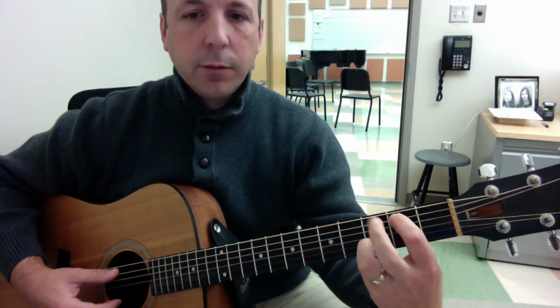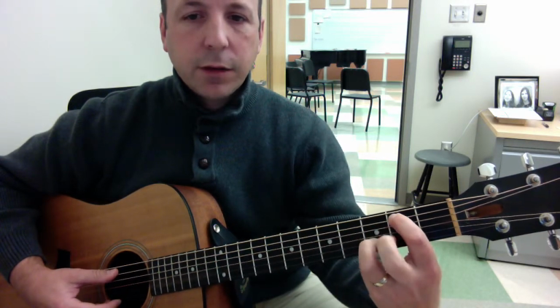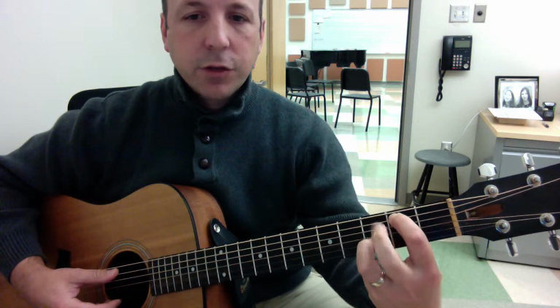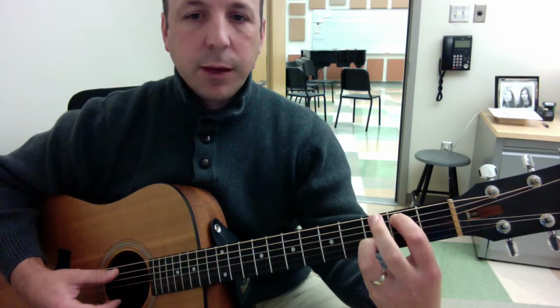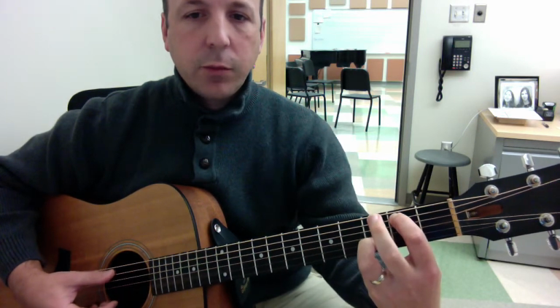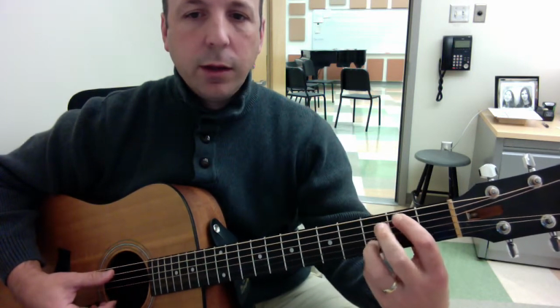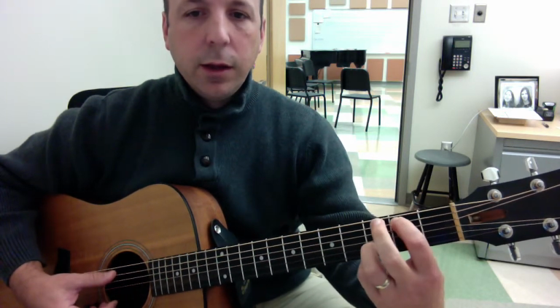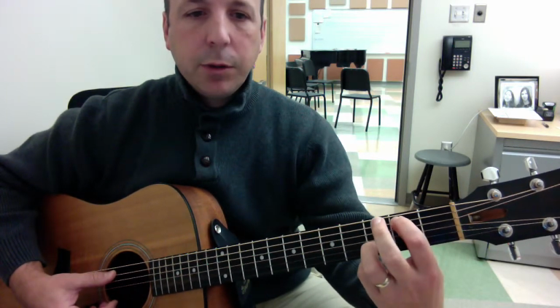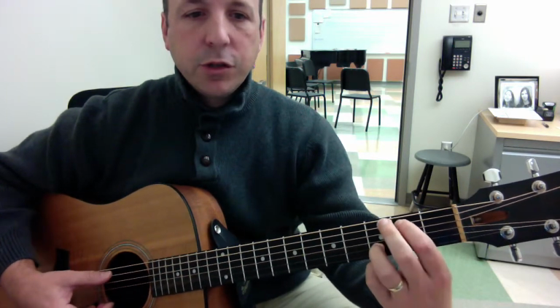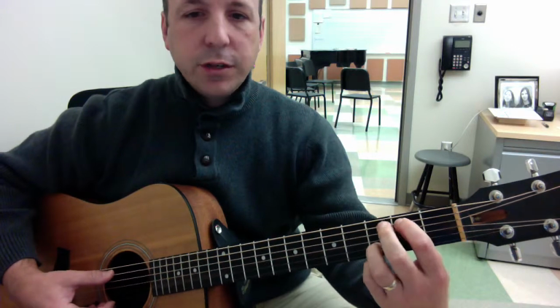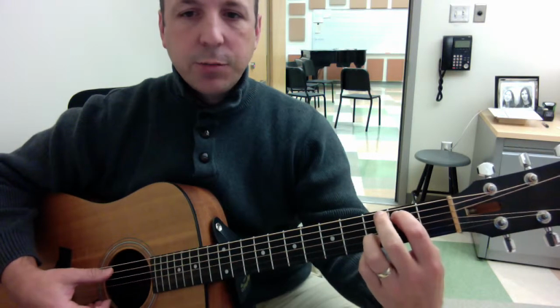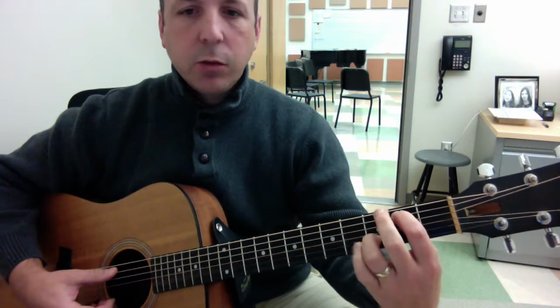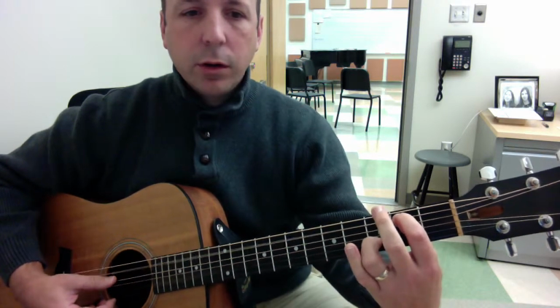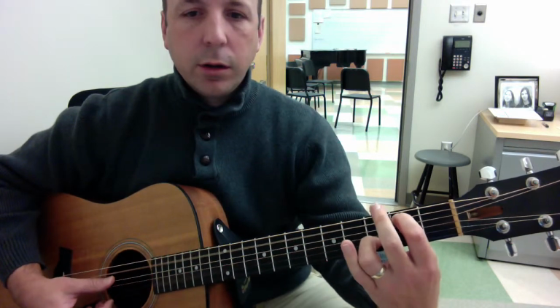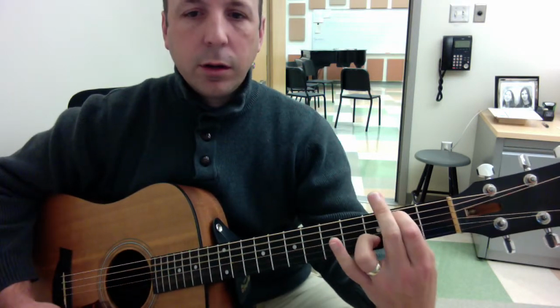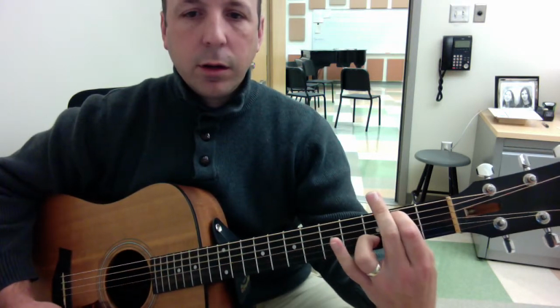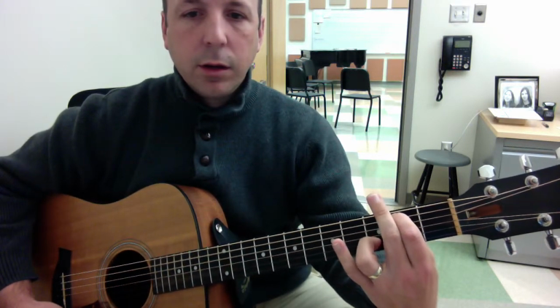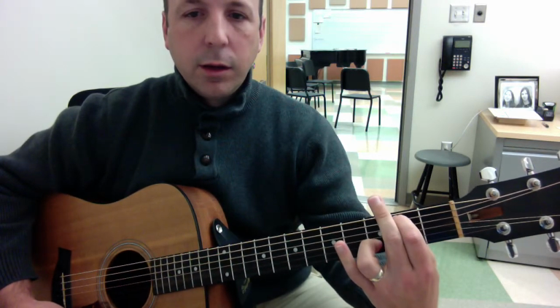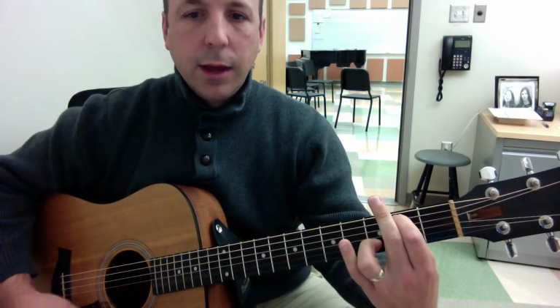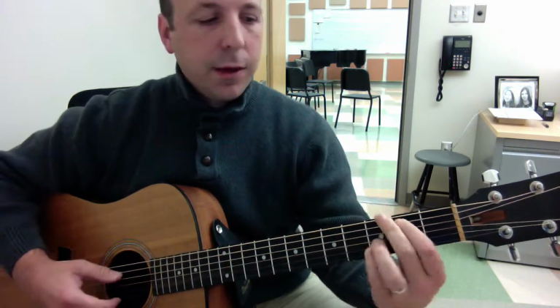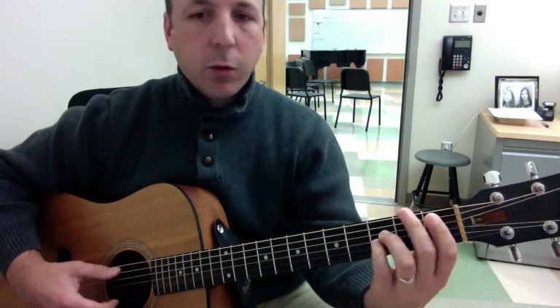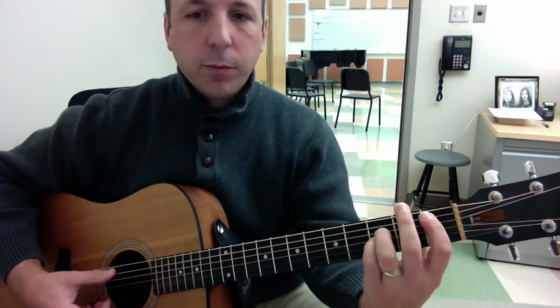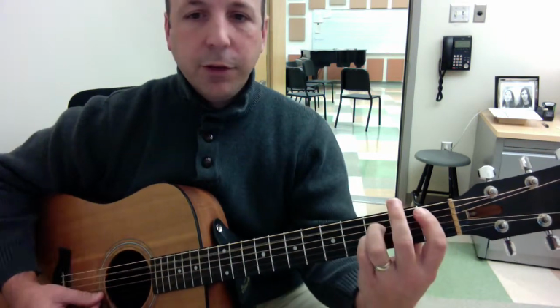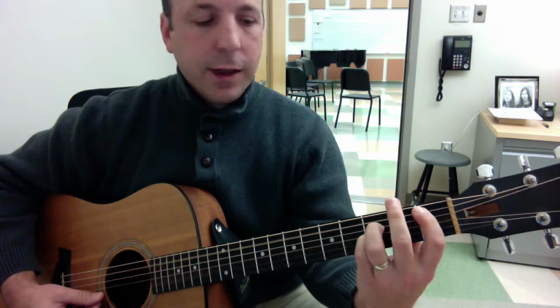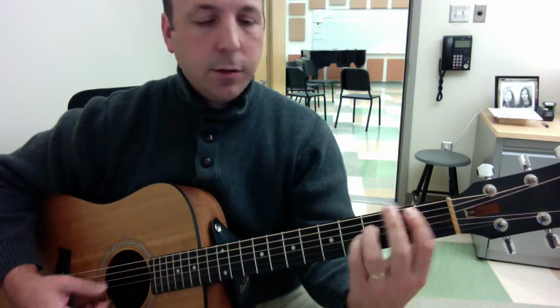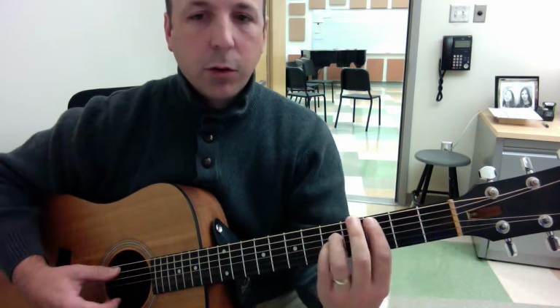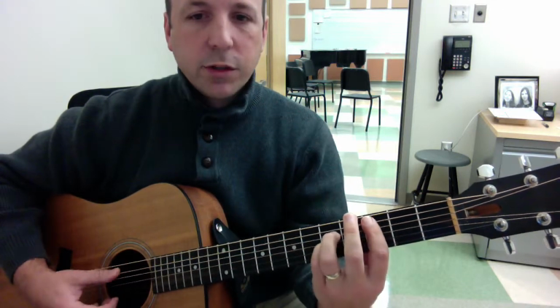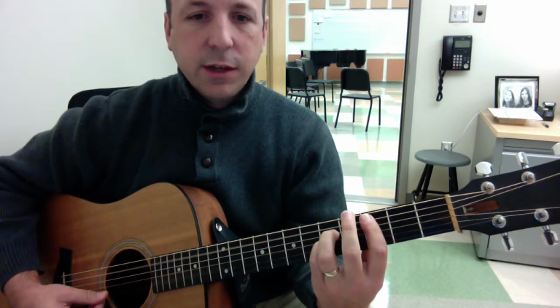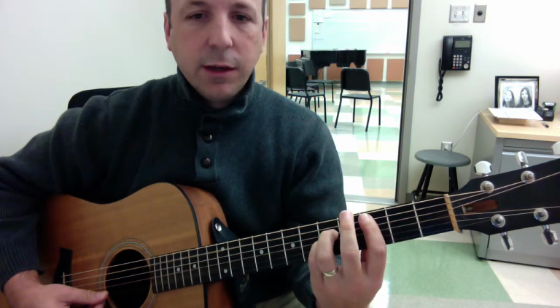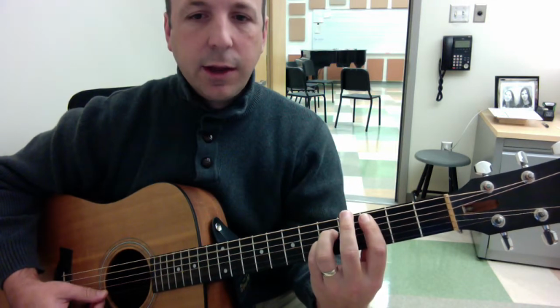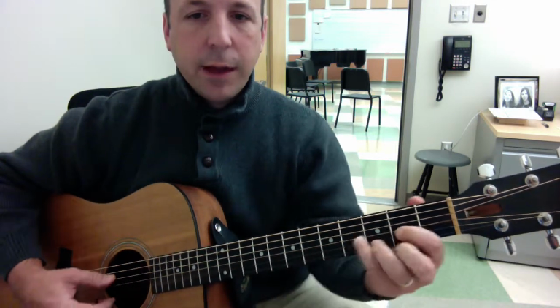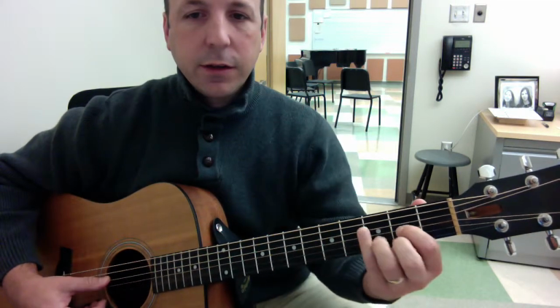My second finger is just going to be out of the way, and I play this G slash B chord, and then a power chord B flat, power chord C, and then back to the D.